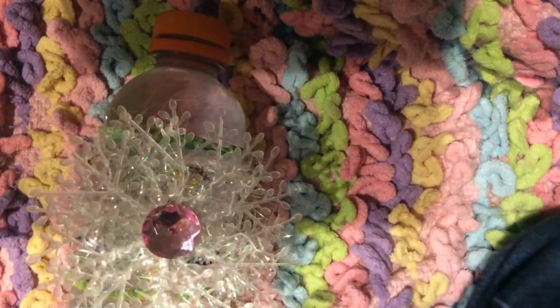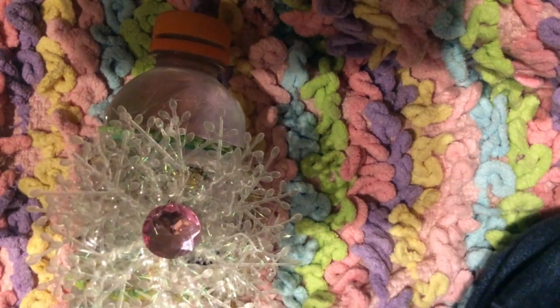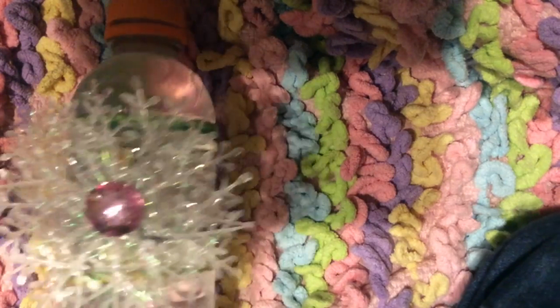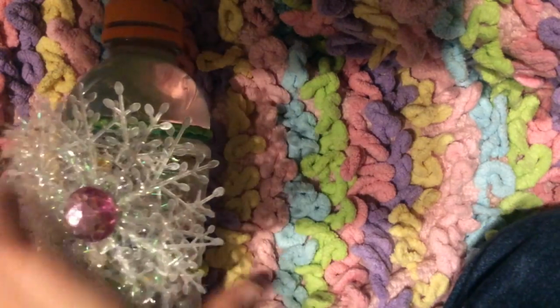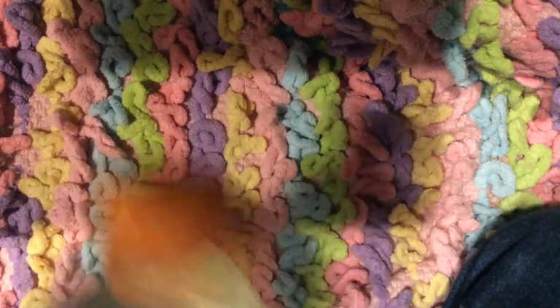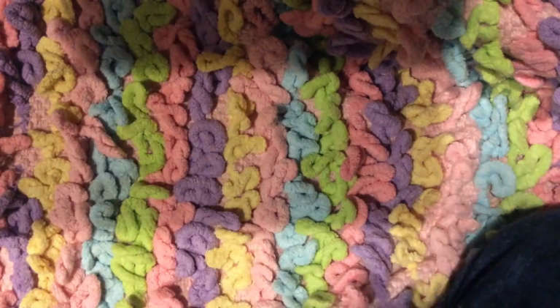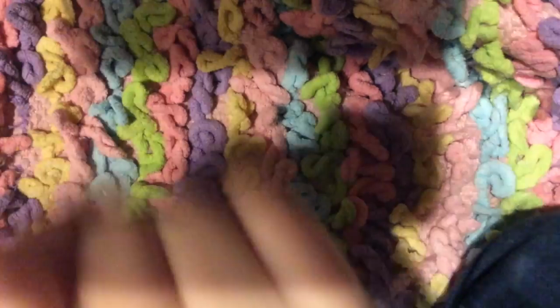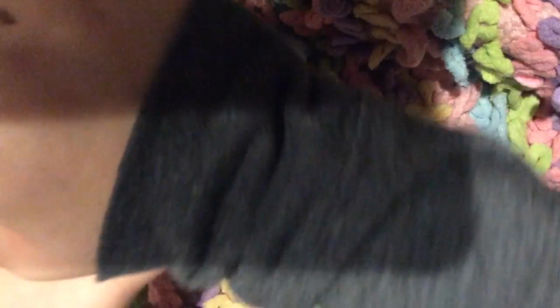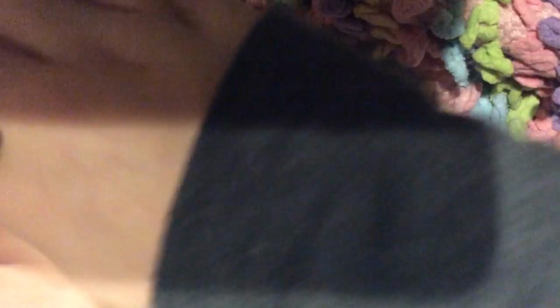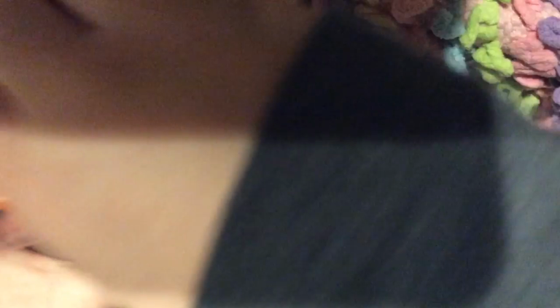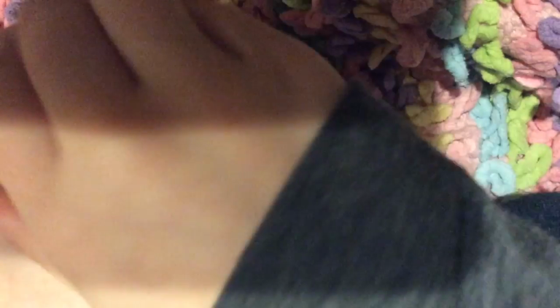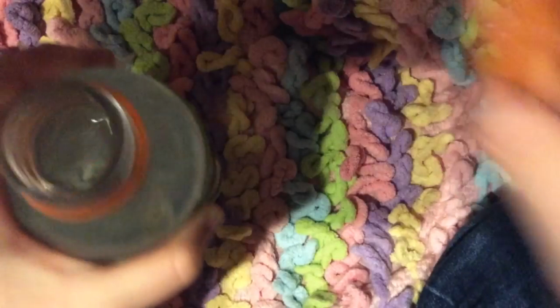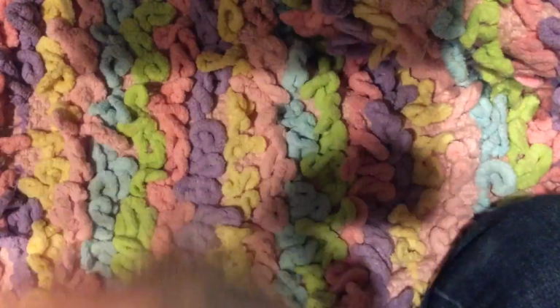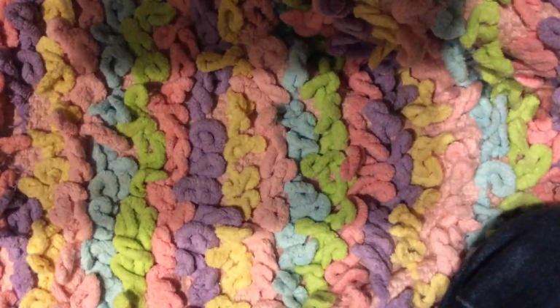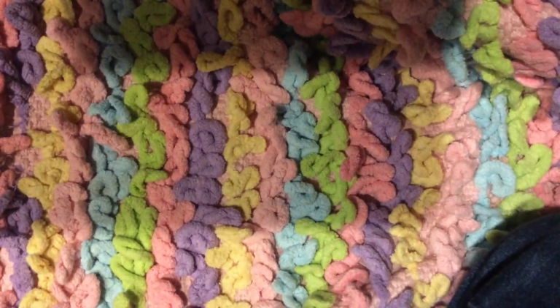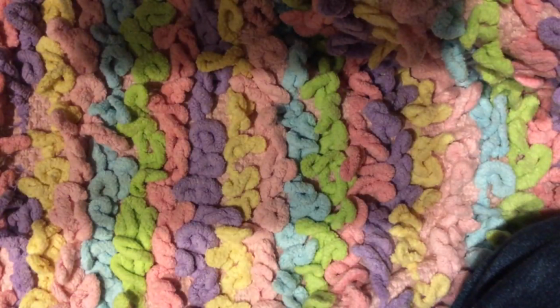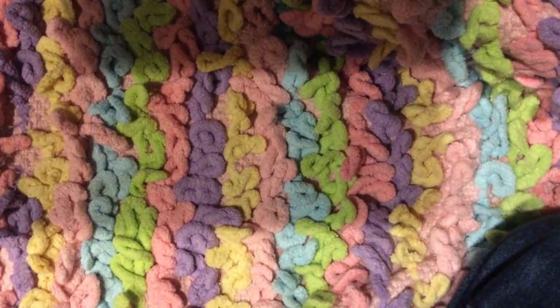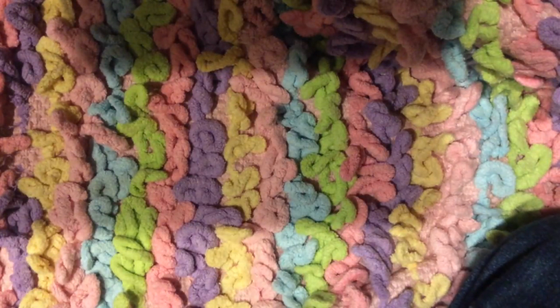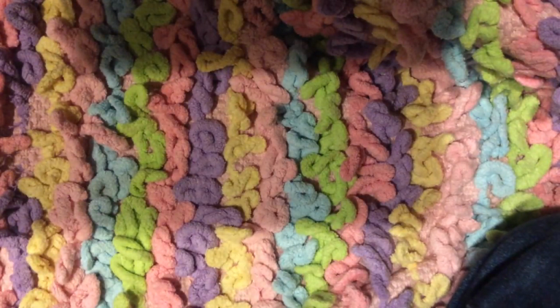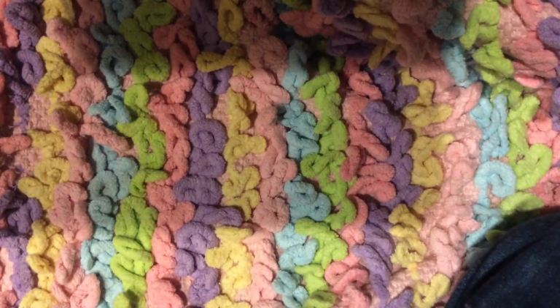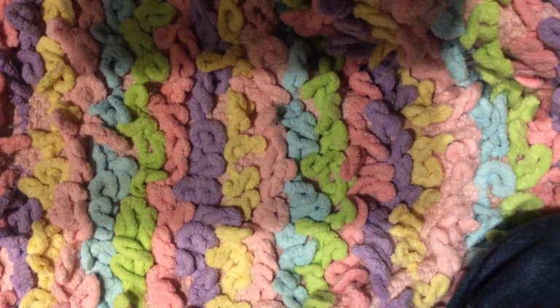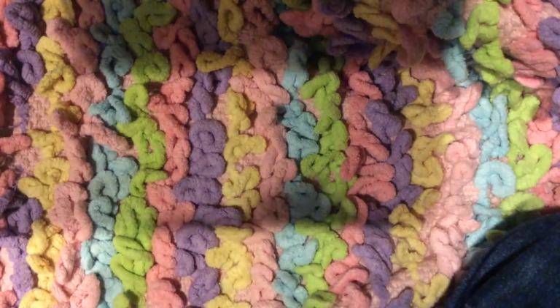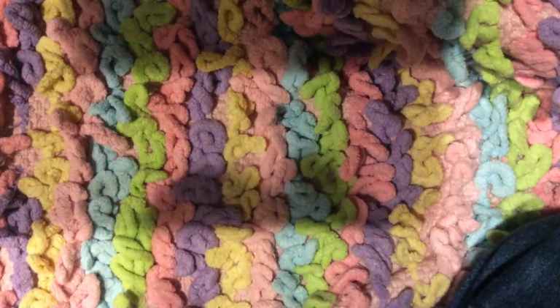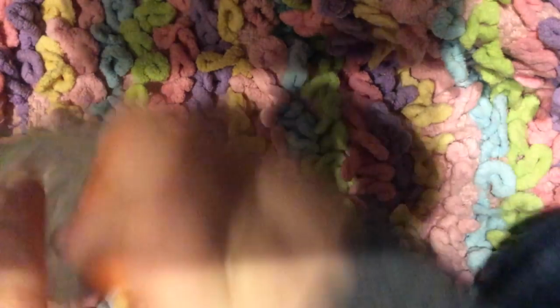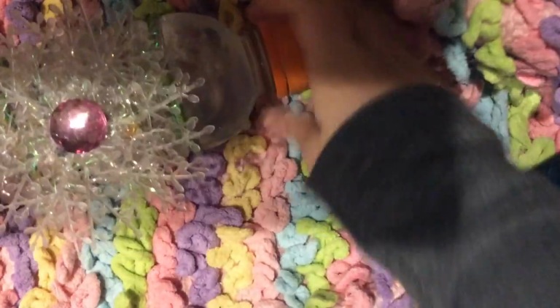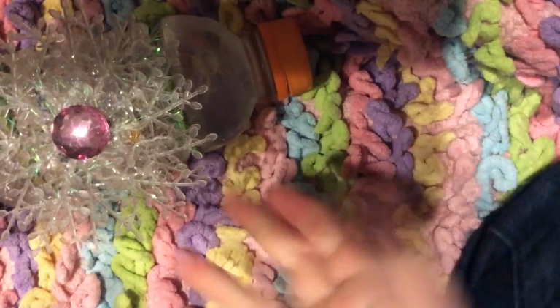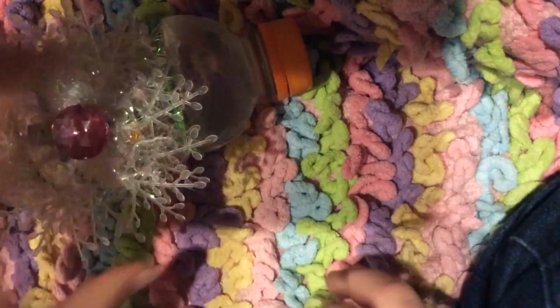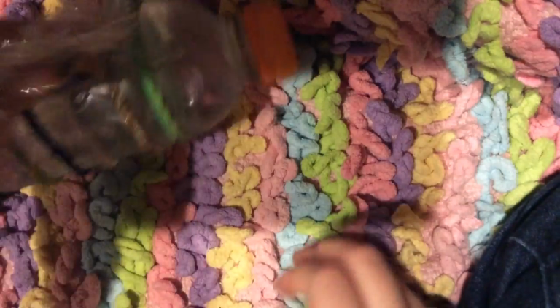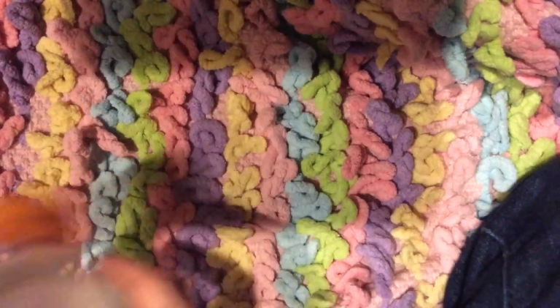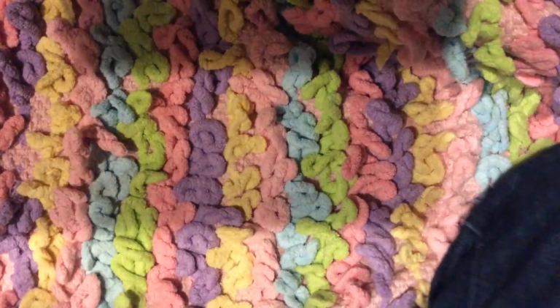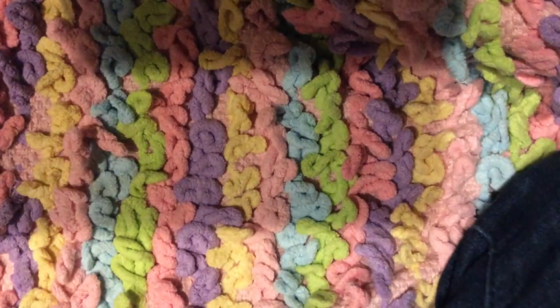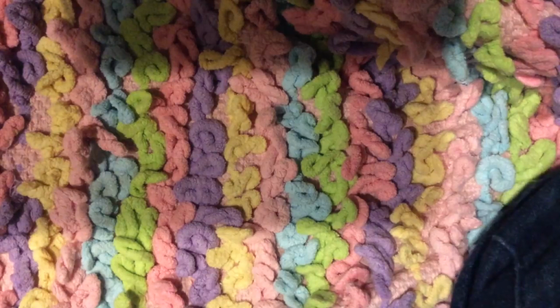Here we go. Here's our water bottle. So you can open it, take drinks, cap it up, and you have your own customized water bottle. That's pretty cool.